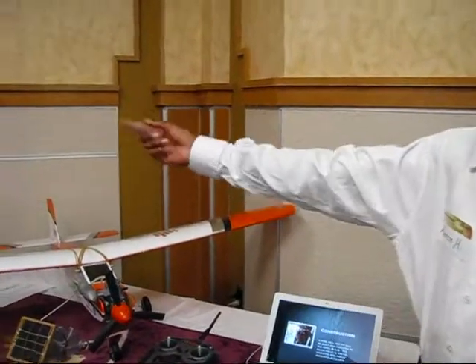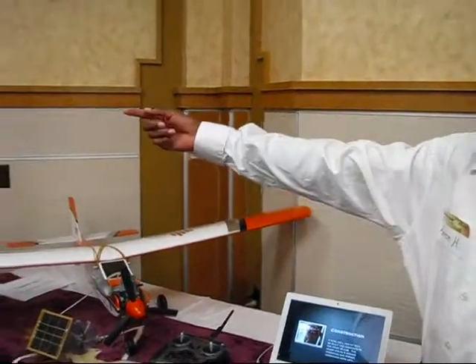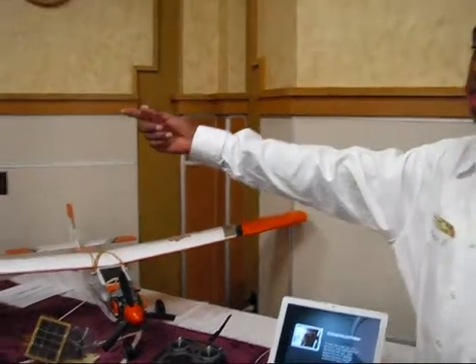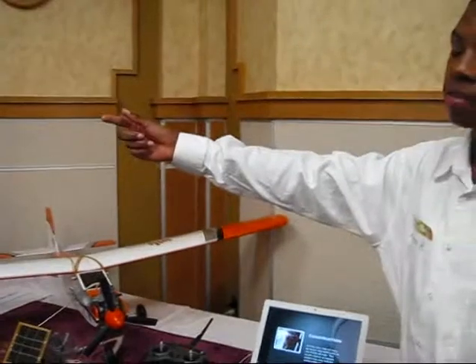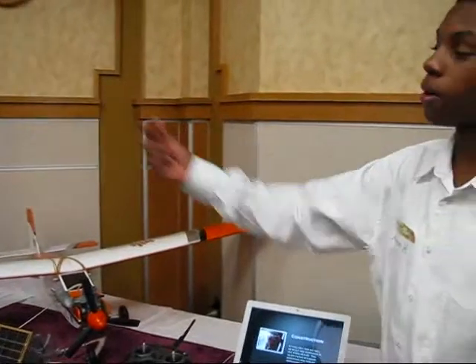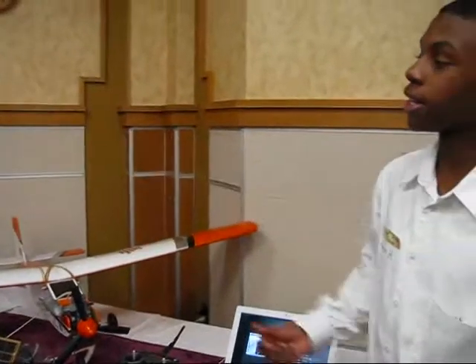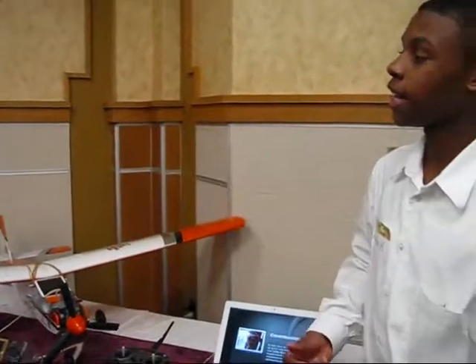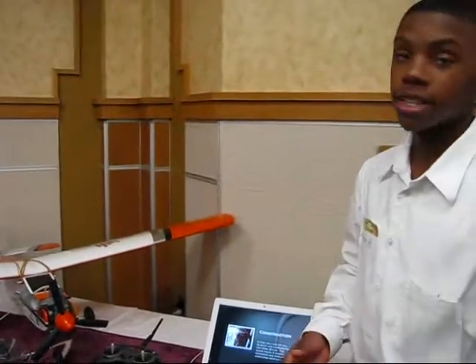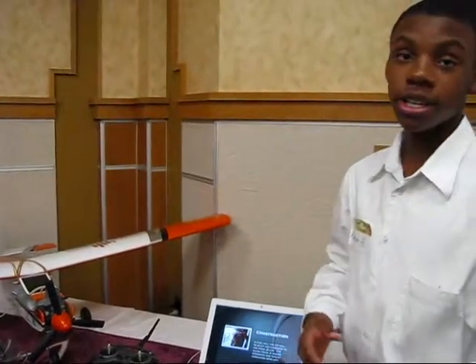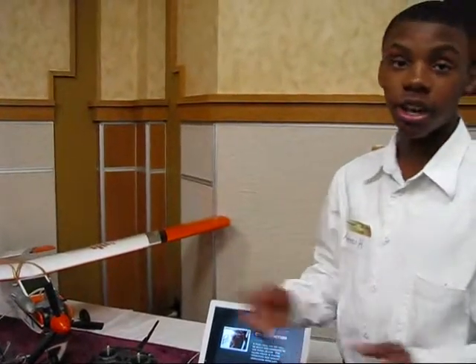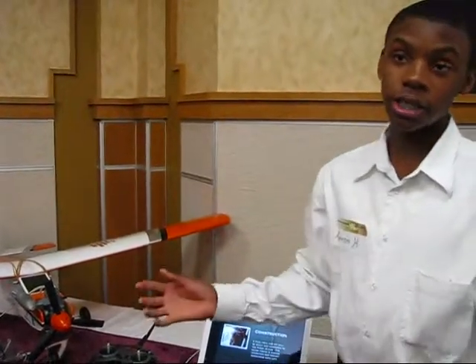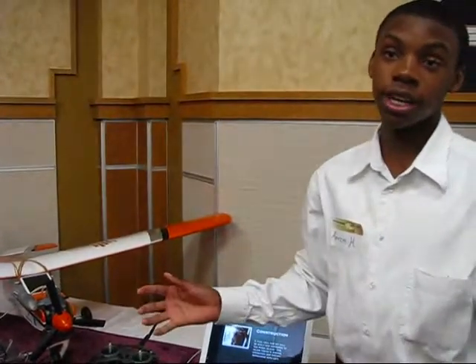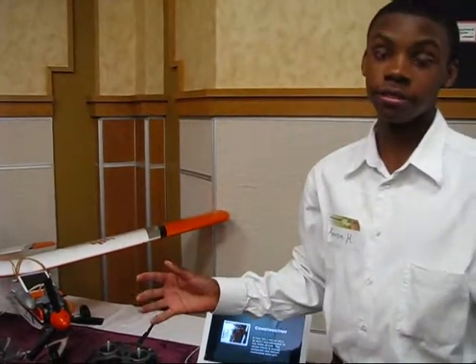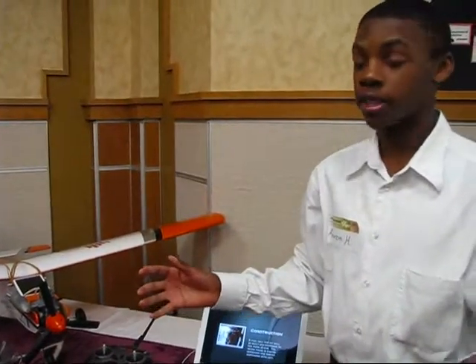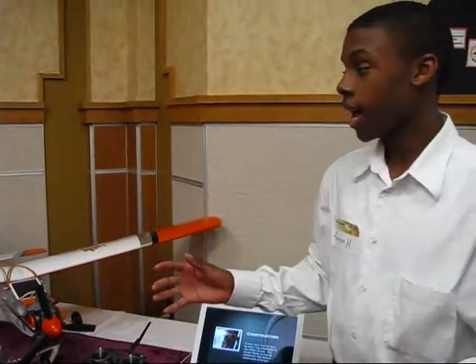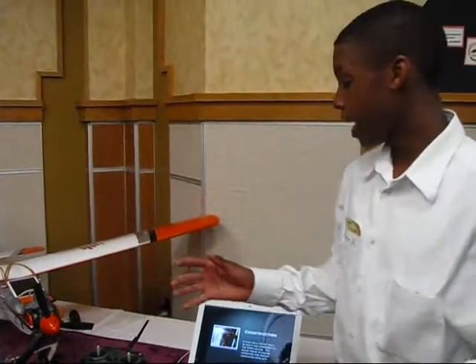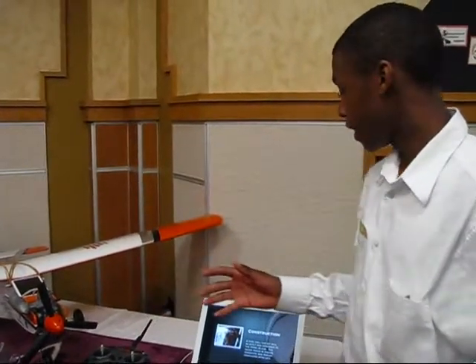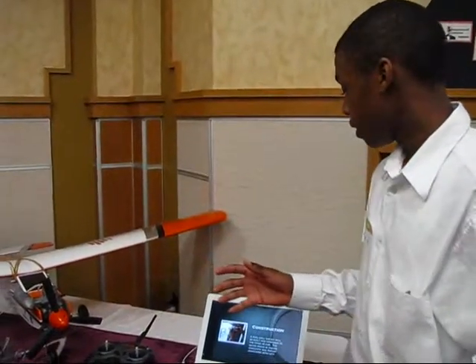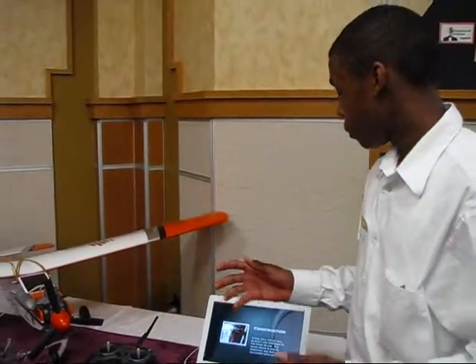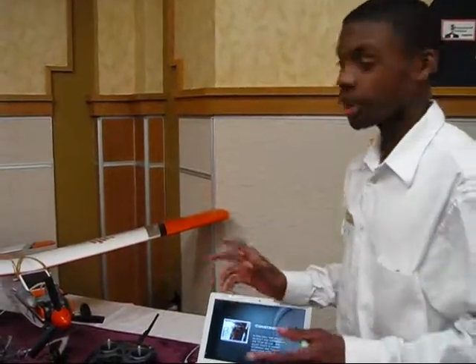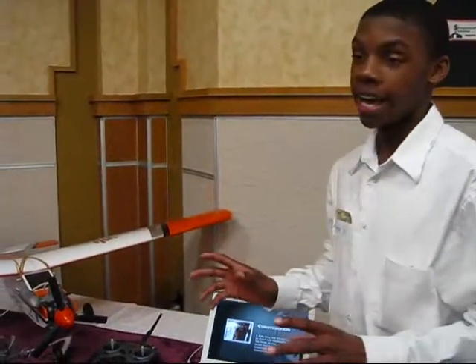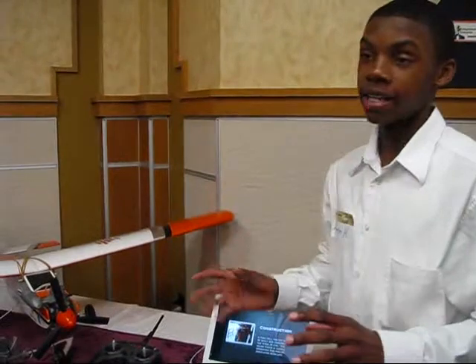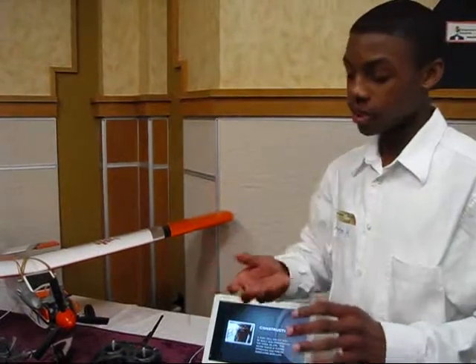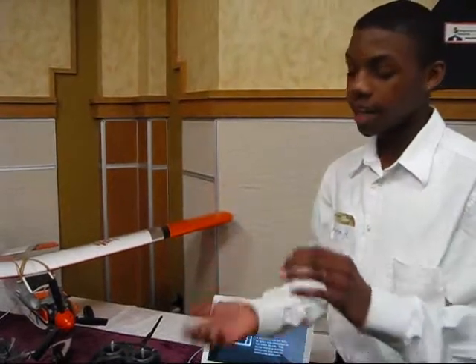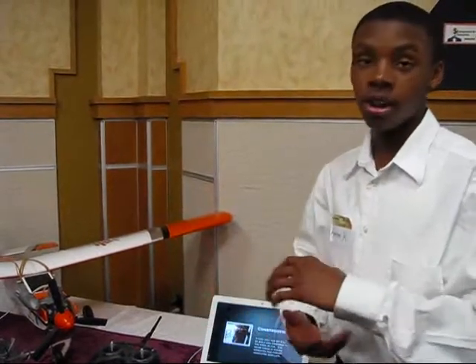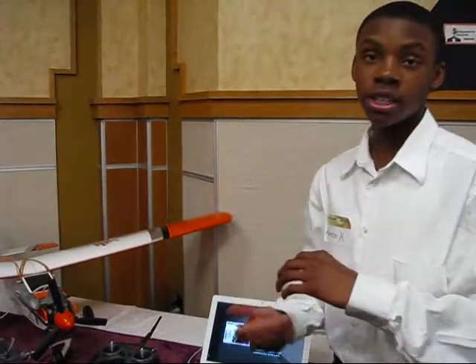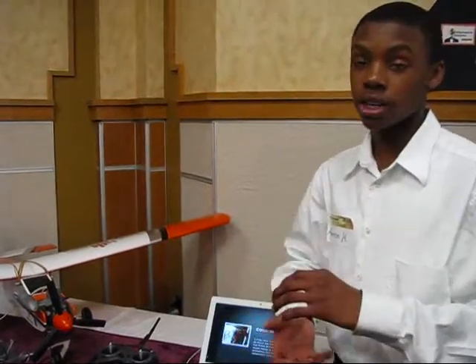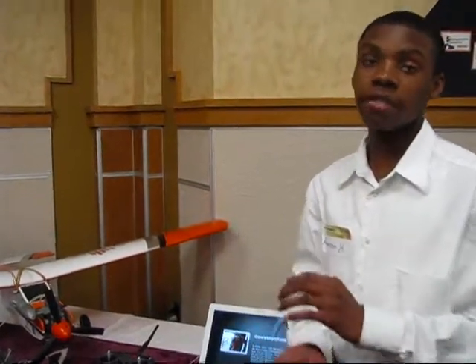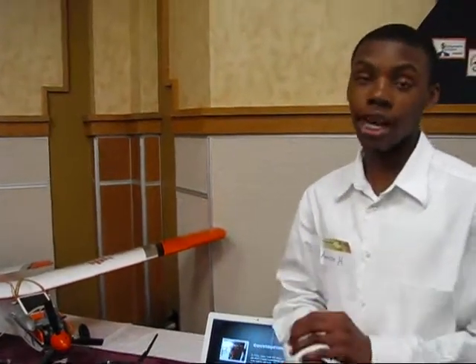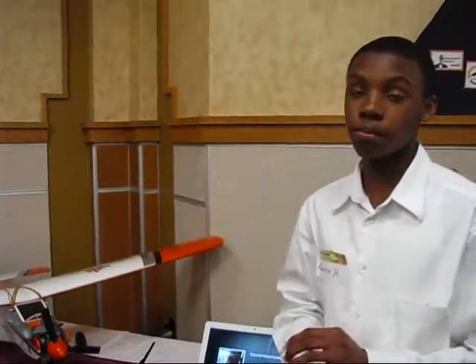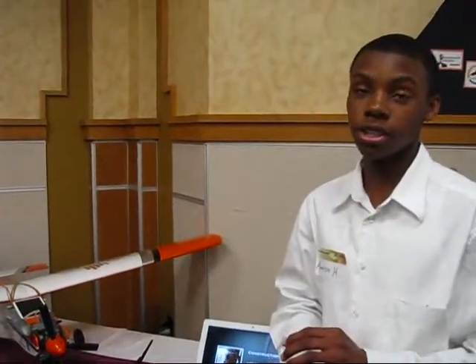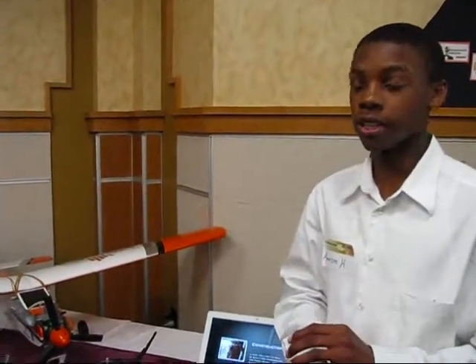If you look to the left on the balcony, there's a larger airplane, and we built that. Later on, we're going to have a camera mounted on it.